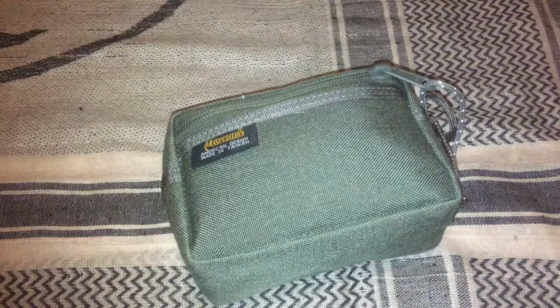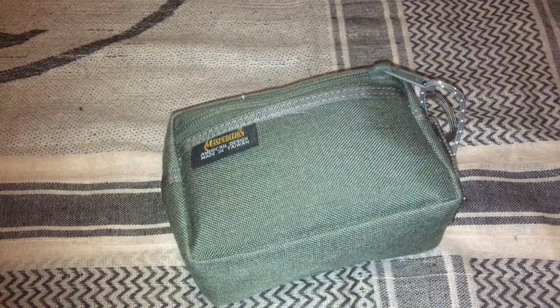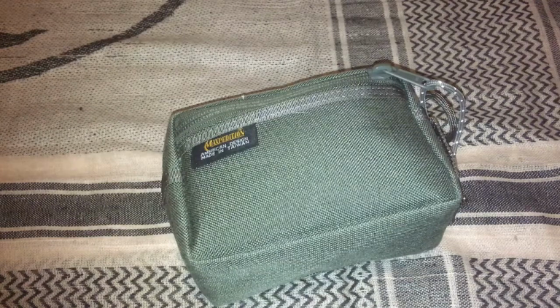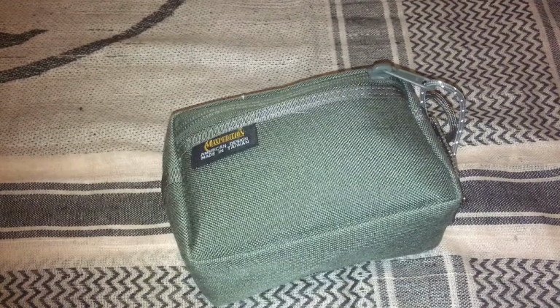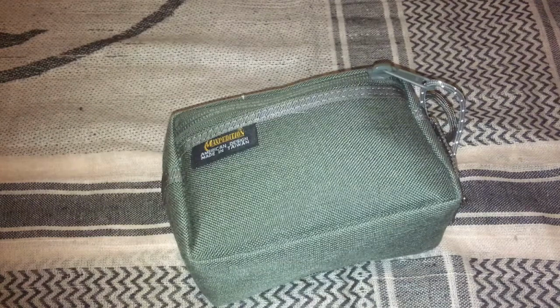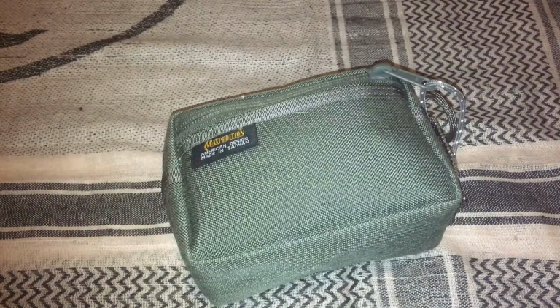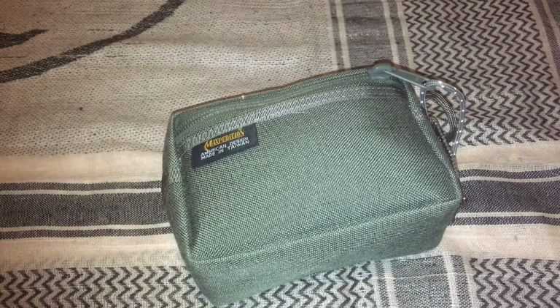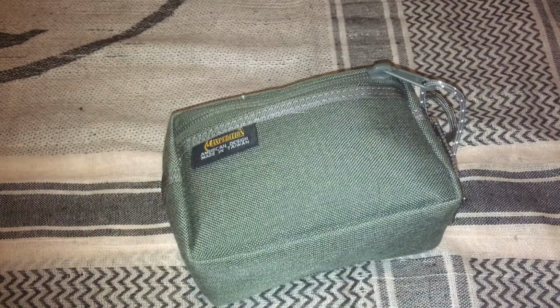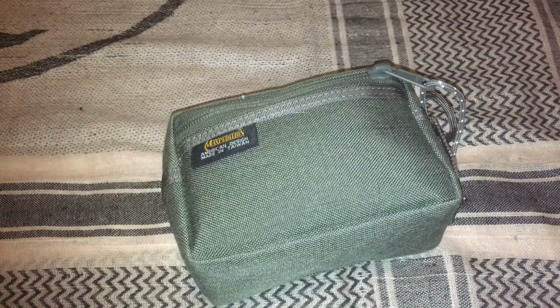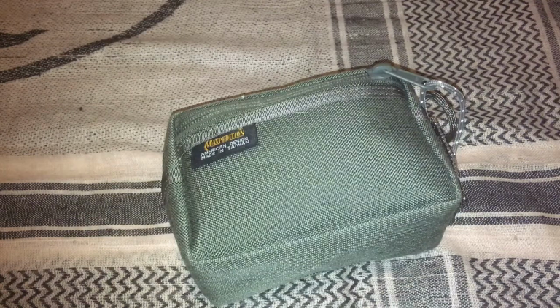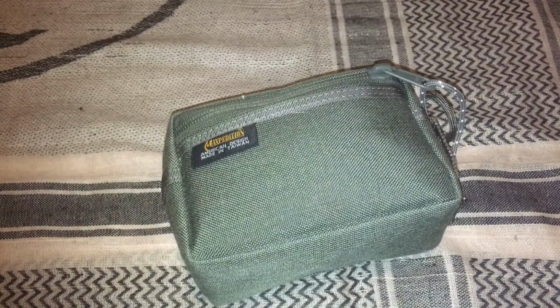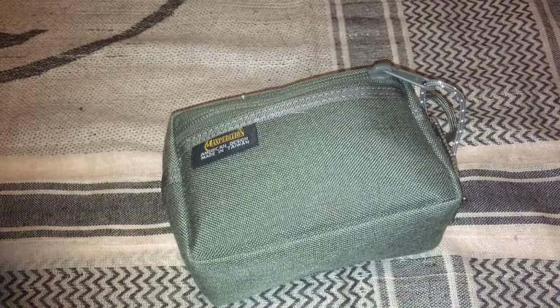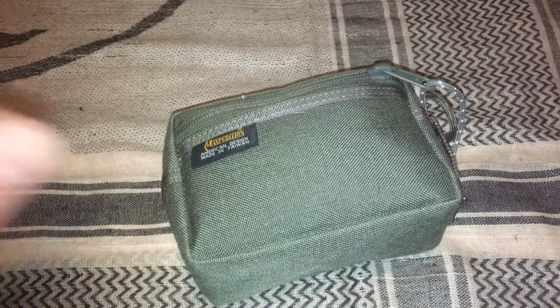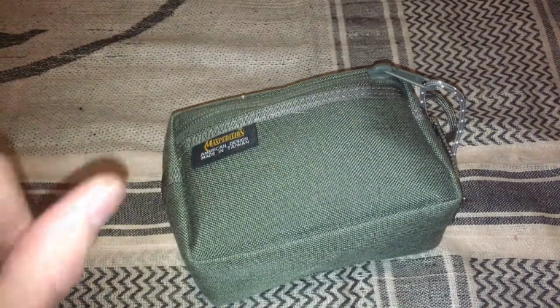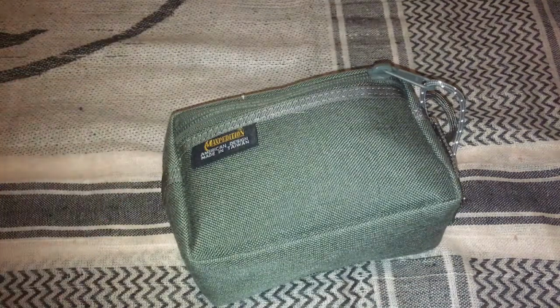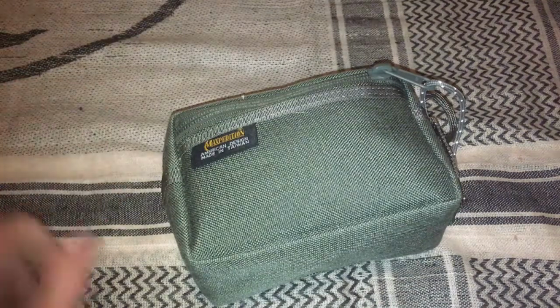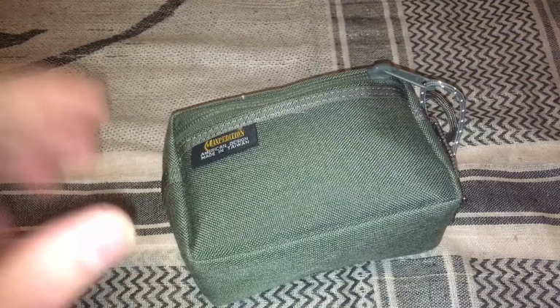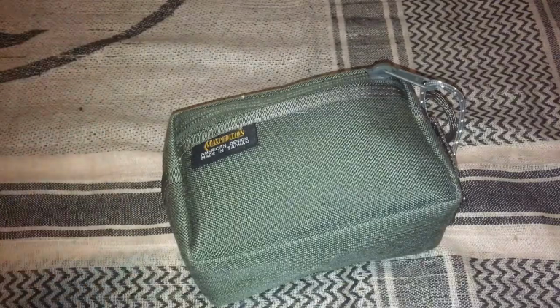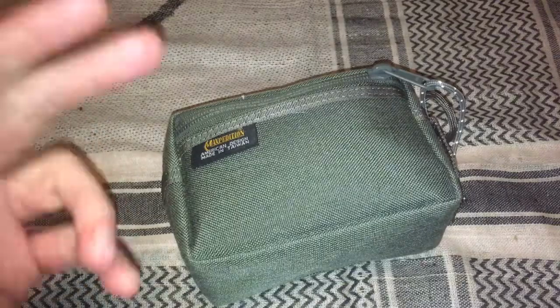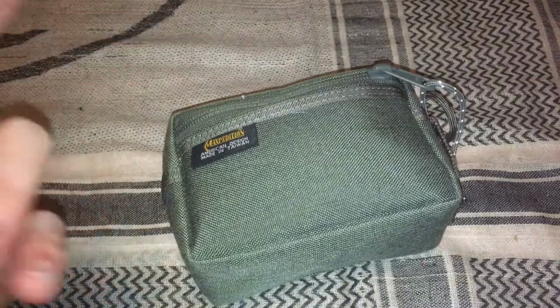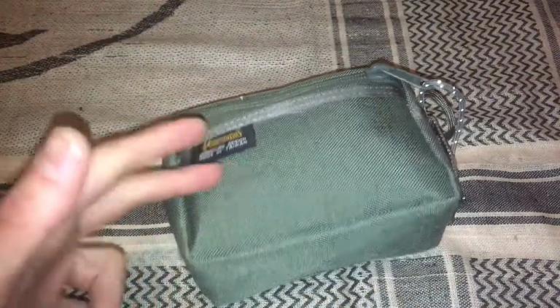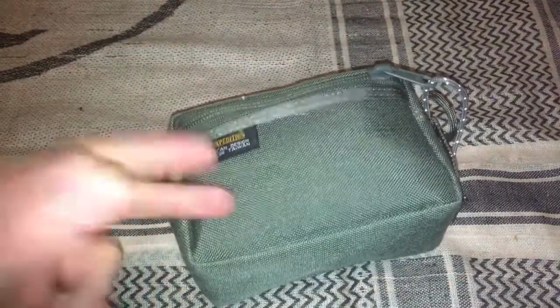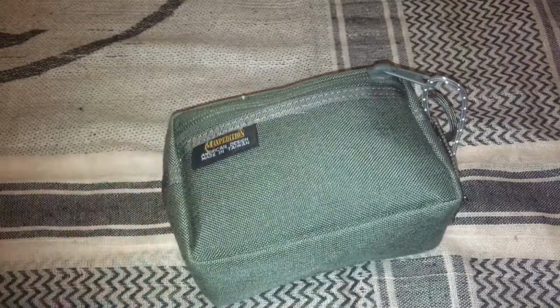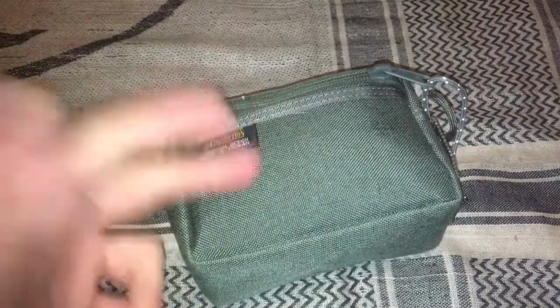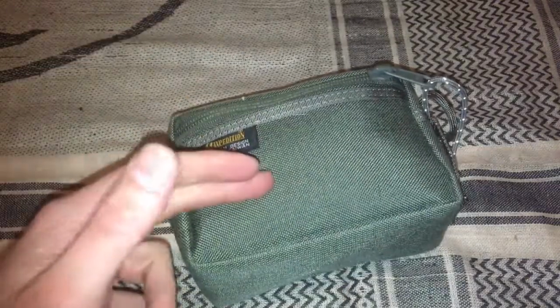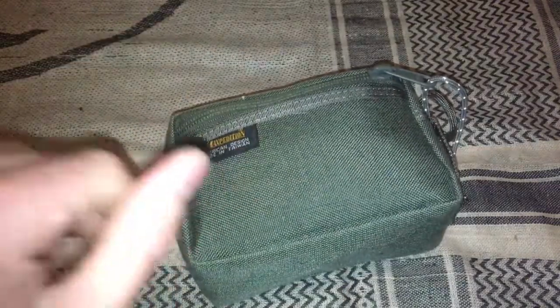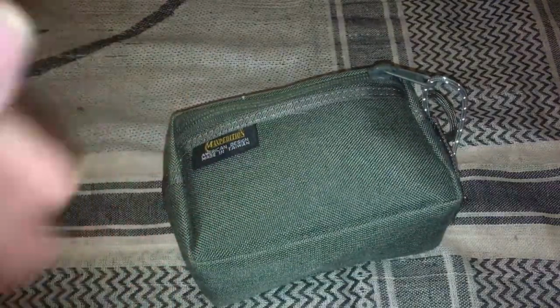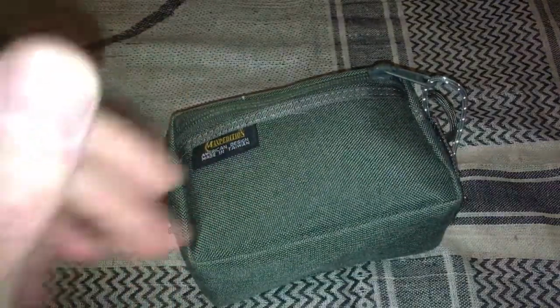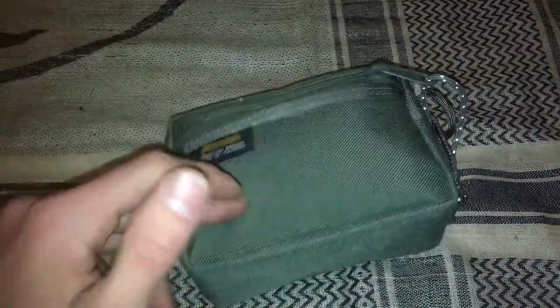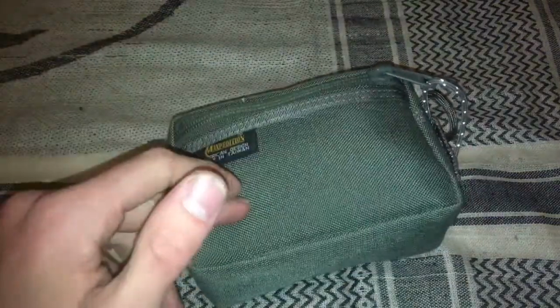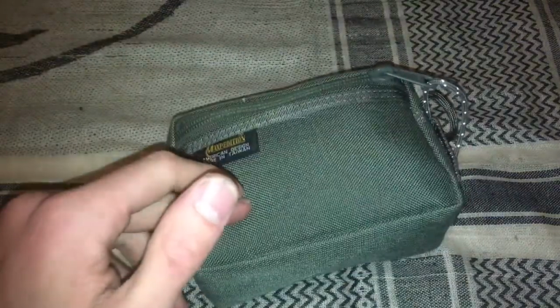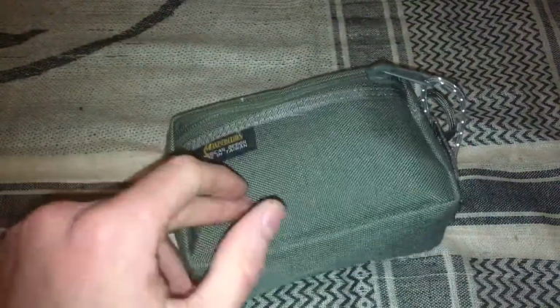What's going on guys? Today we're going to talk about my kit and it's kind of a three-in-one kit. It is my first aid kit, my repair kit, as well as my hygiene kit.